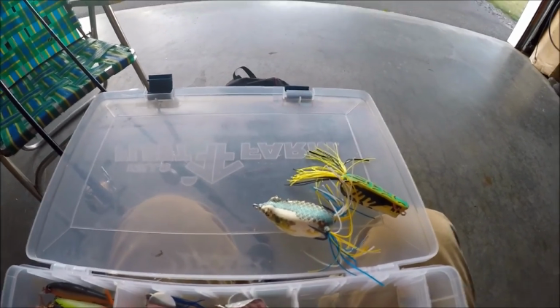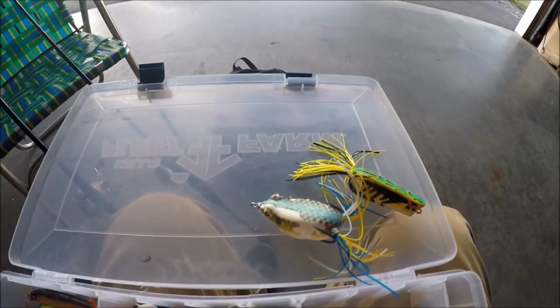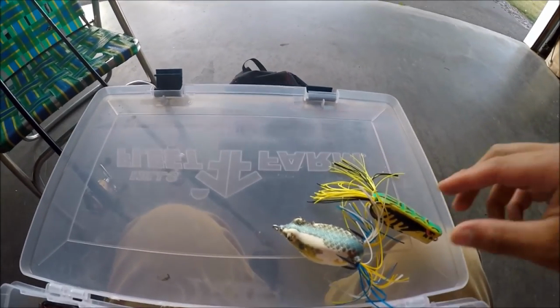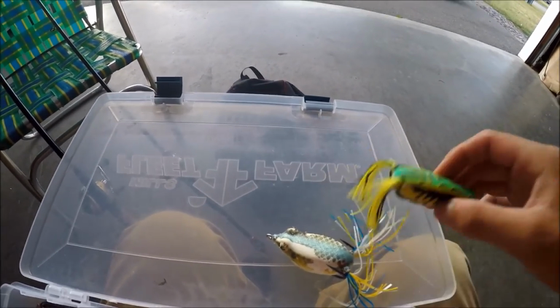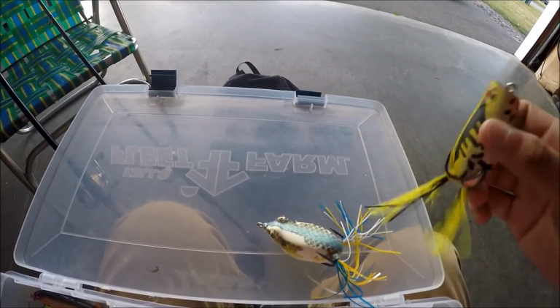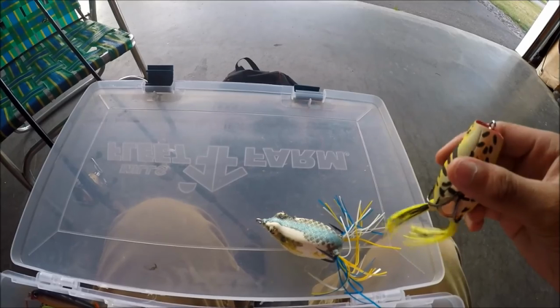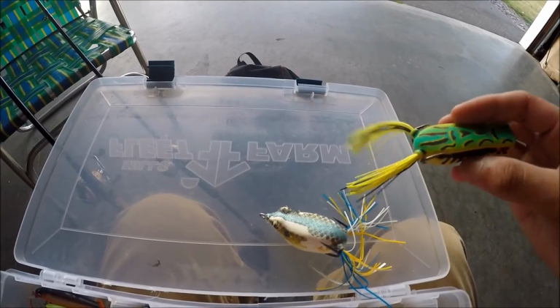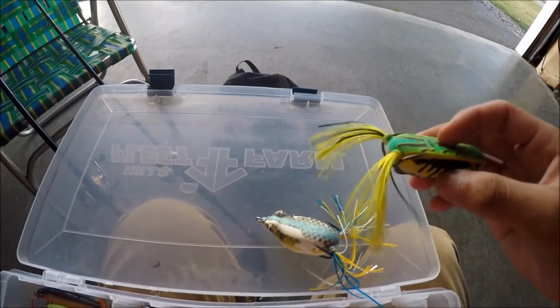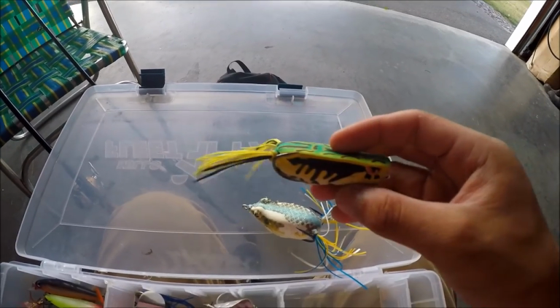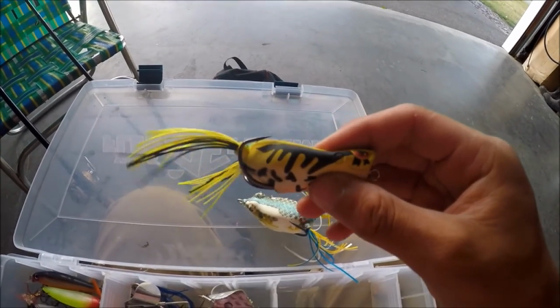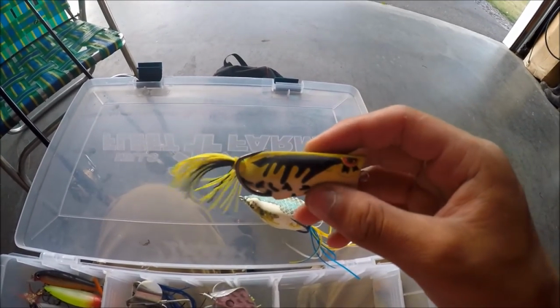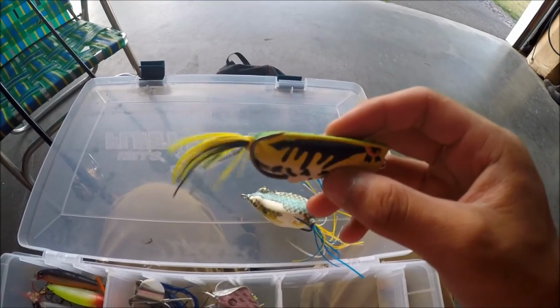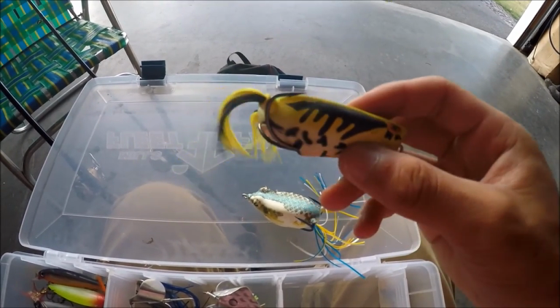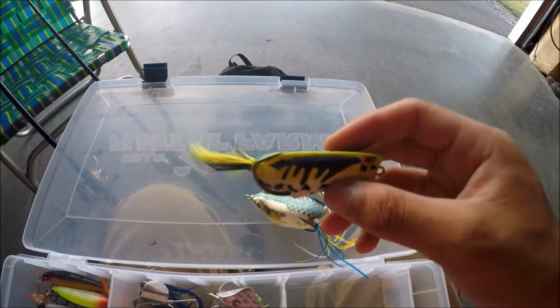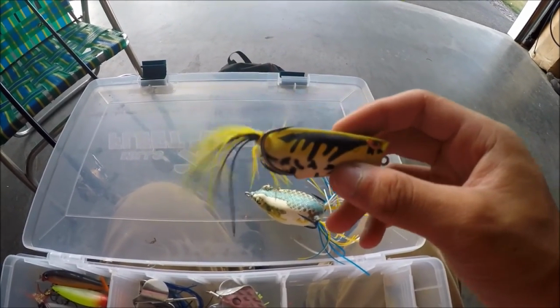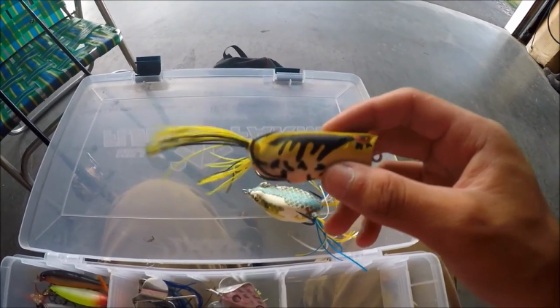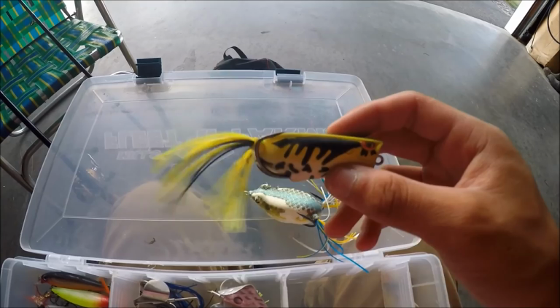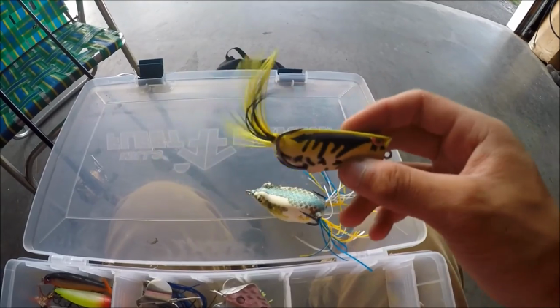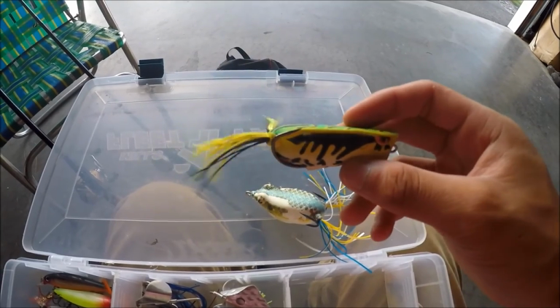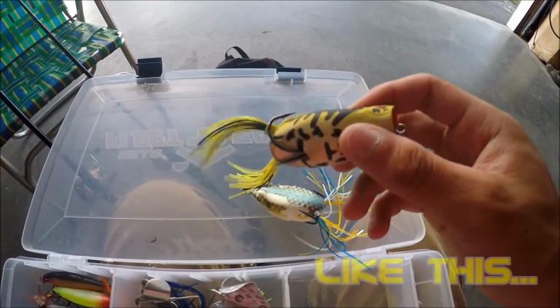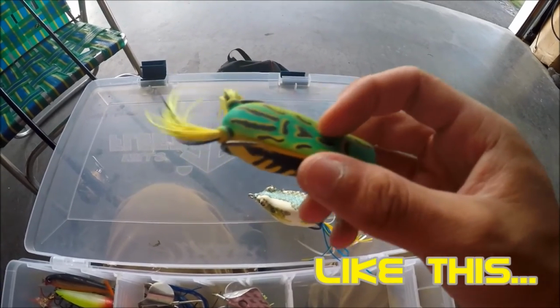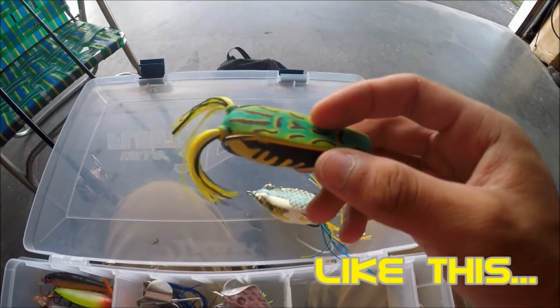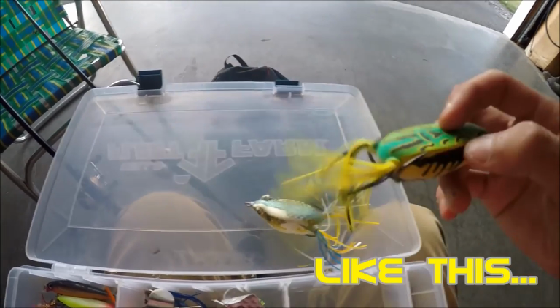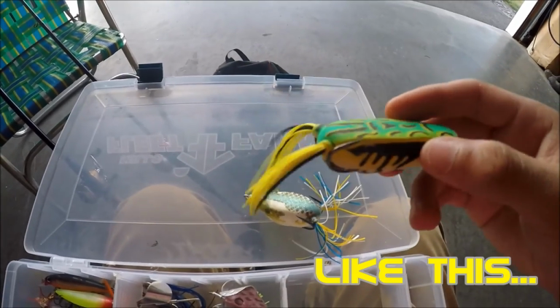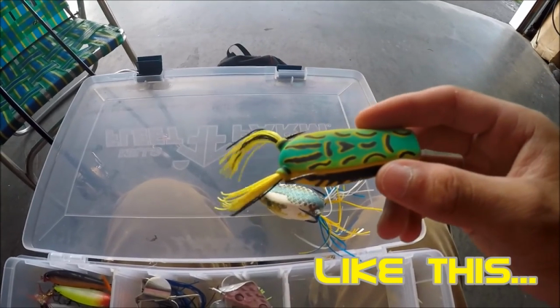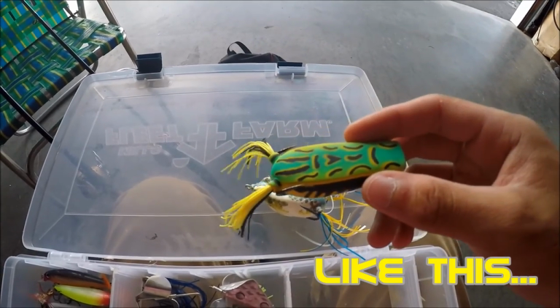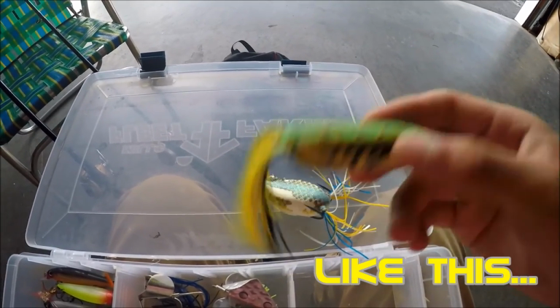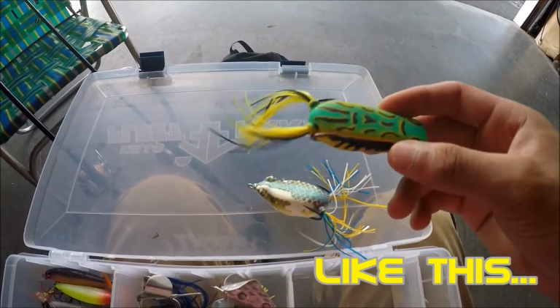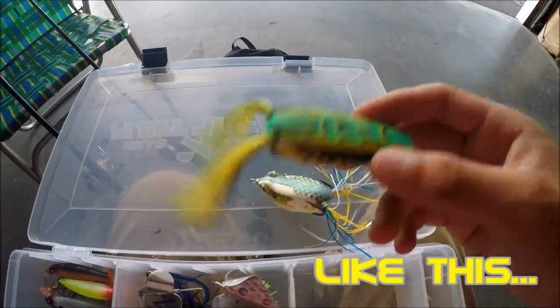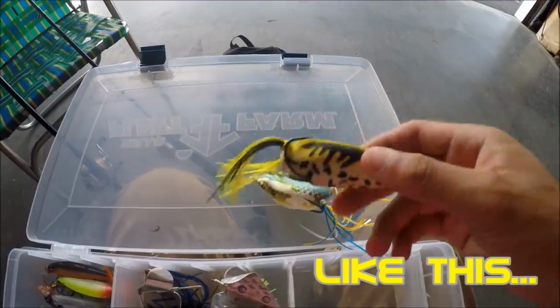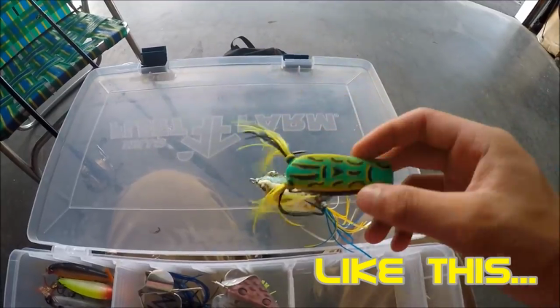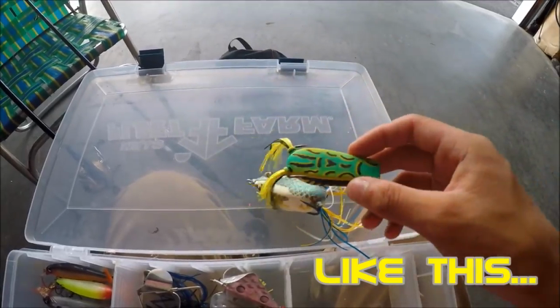The next thing that I learned was that when a bass strikes, you have to wait at least 2 seconds. Let the fish eat it for 2 seconds, and then finally yank it to set the hook. So wait 2 seconds, set the hook, and then you'll most likely get them.